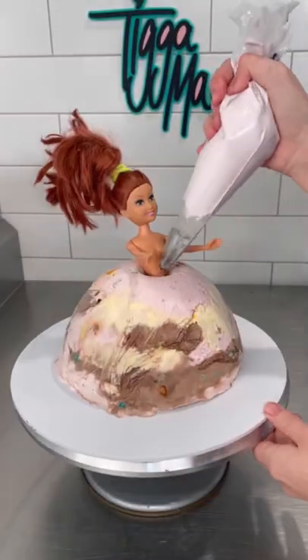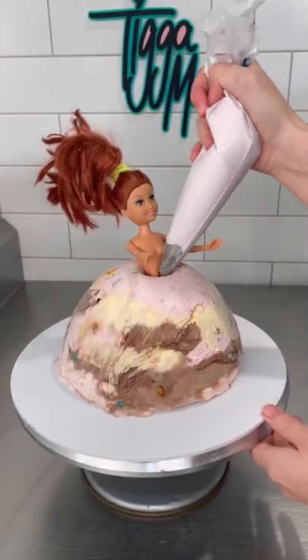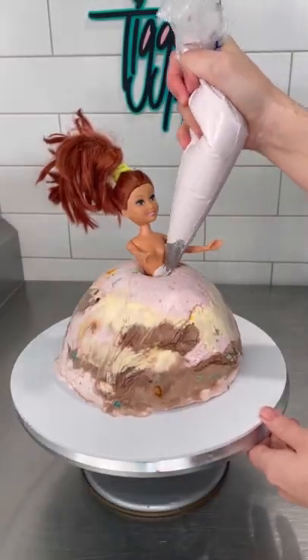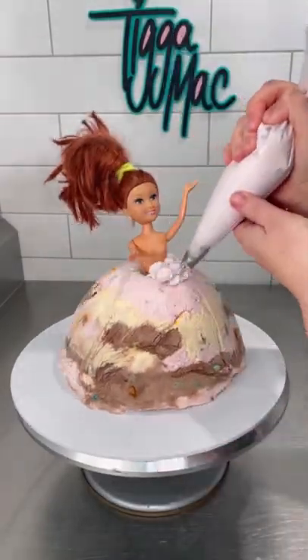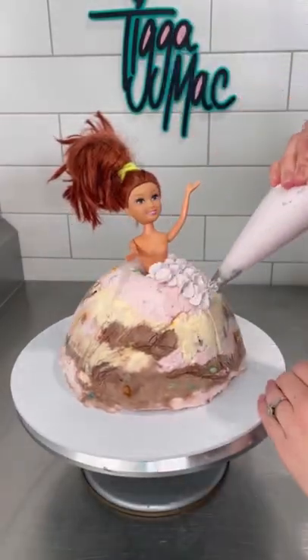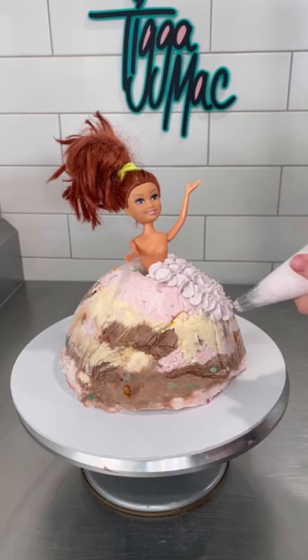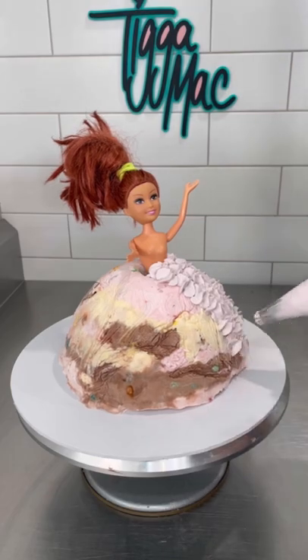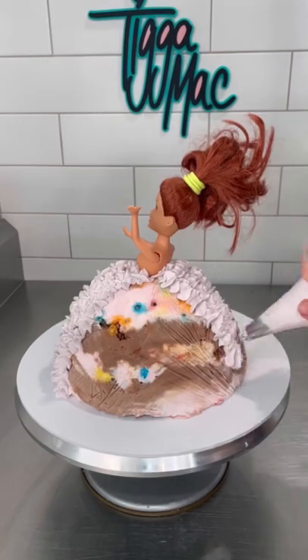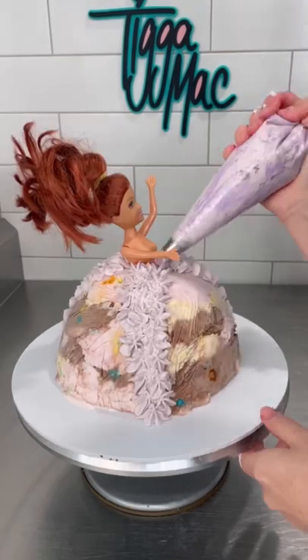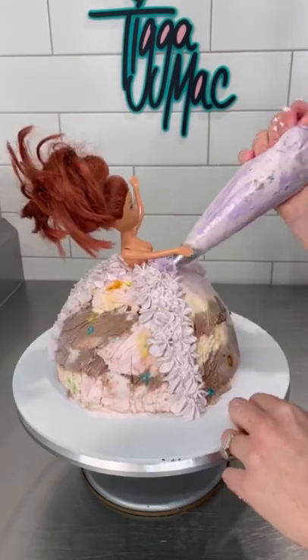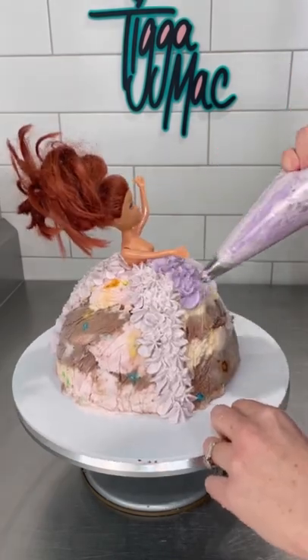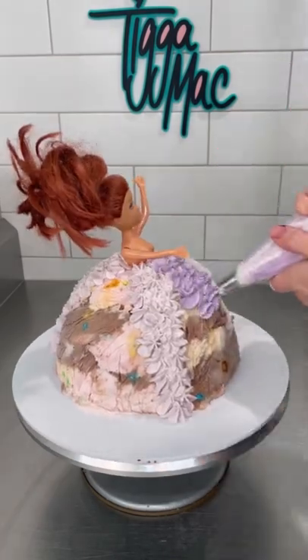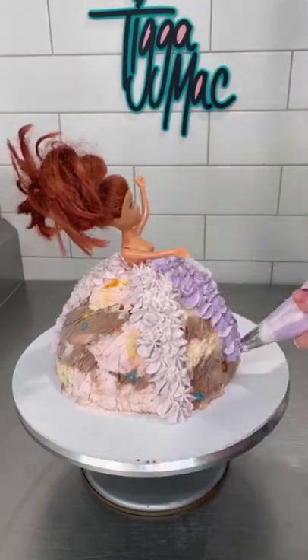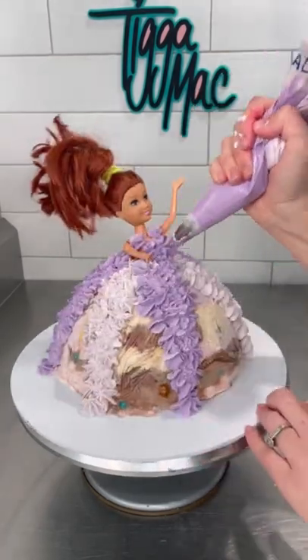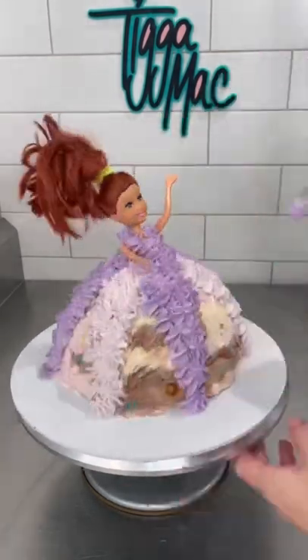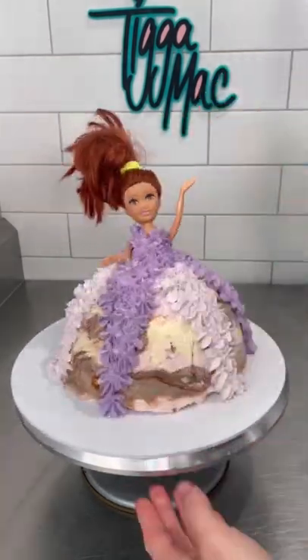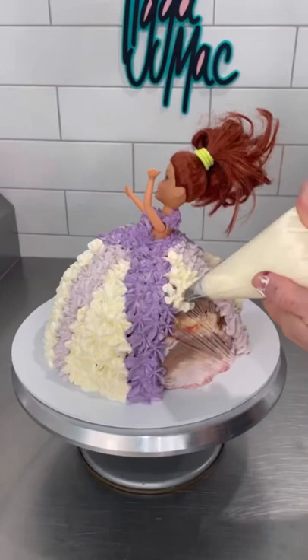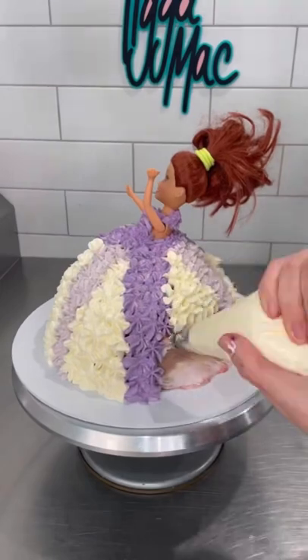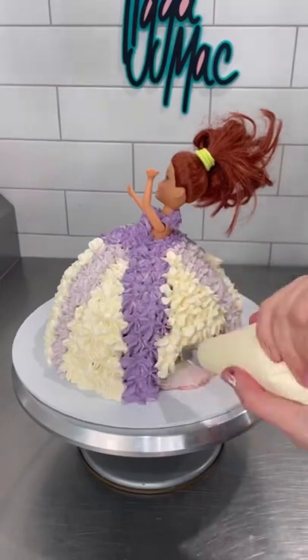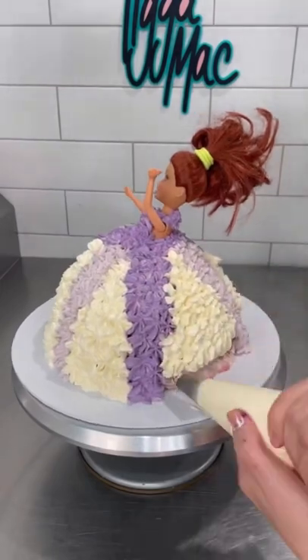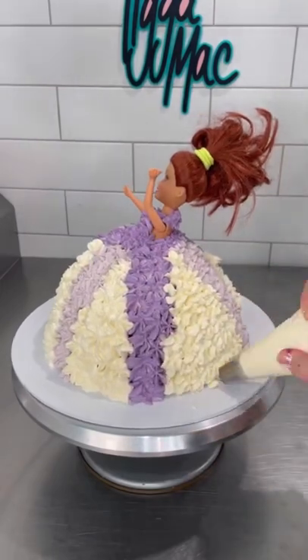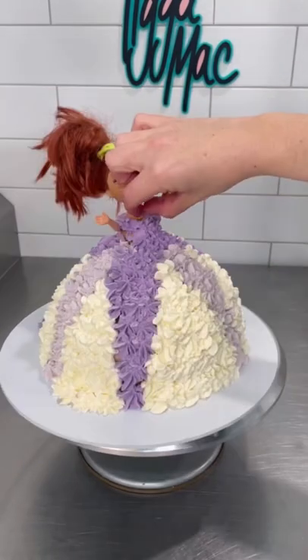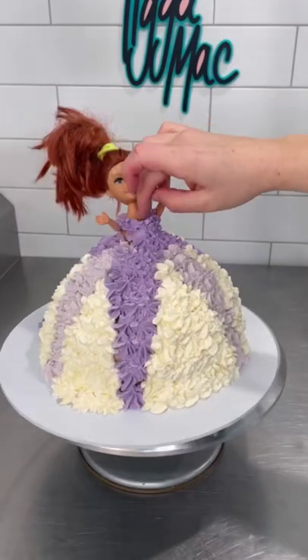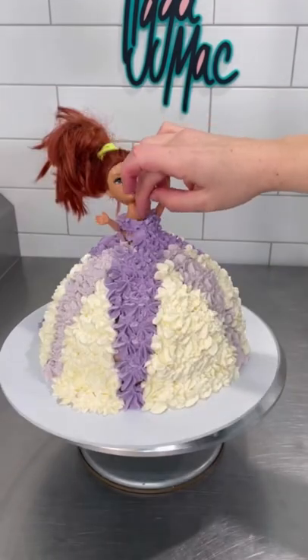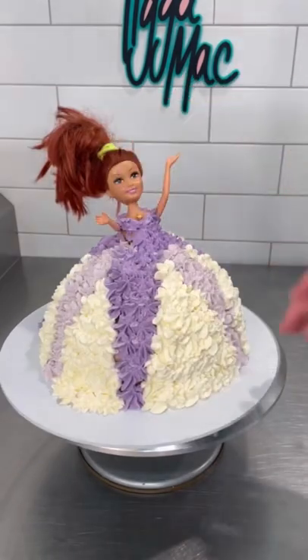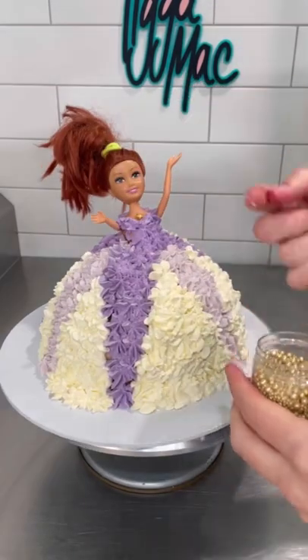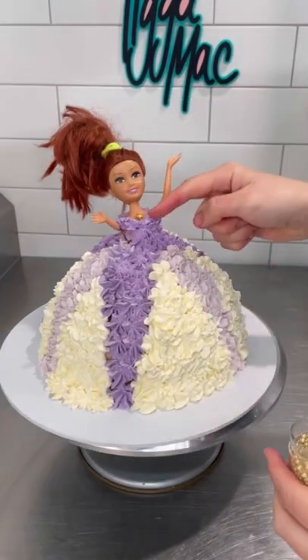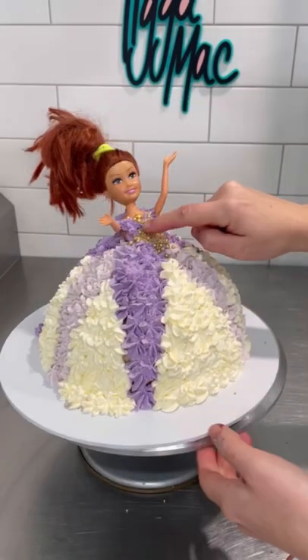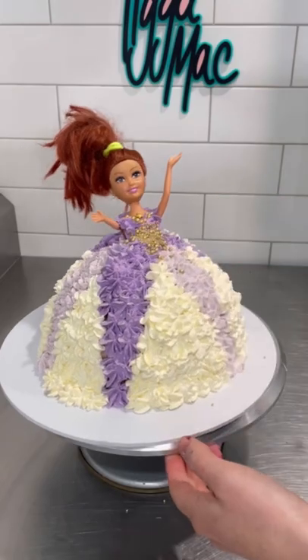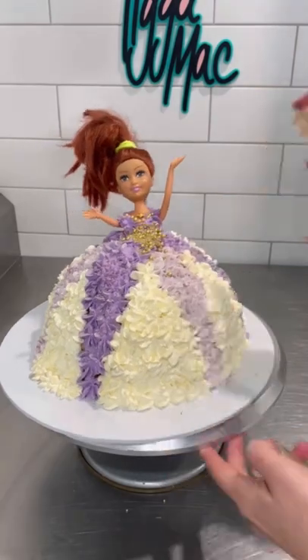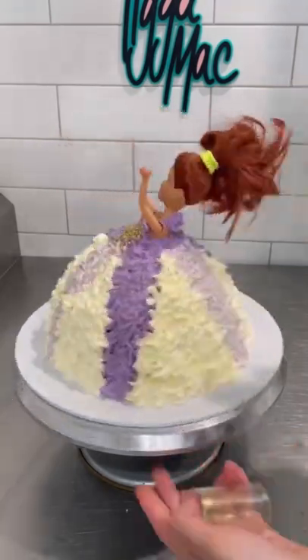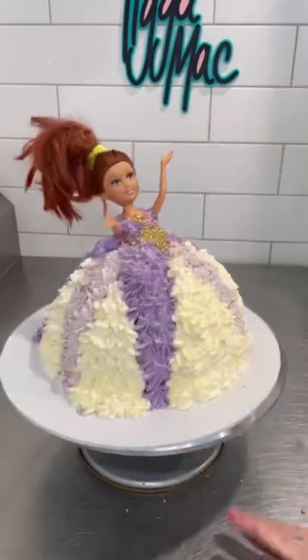Now that she's overcome that obstacle, it's time to do some piping. She's got some different shades of purple. Is it just me or has that doll sunk down further? It's disappearing. Oh, she's adding some gold touches. Isn't that pretty?